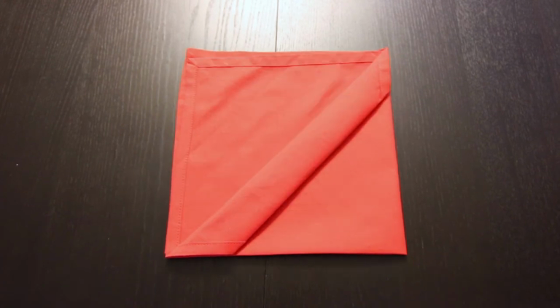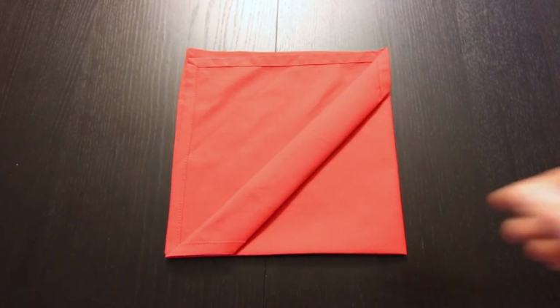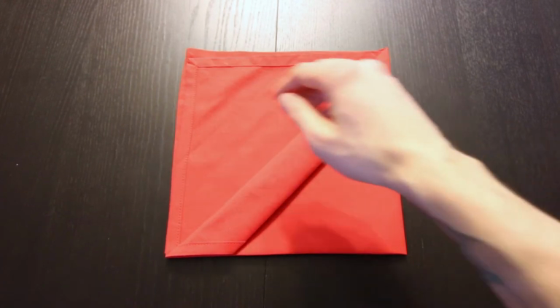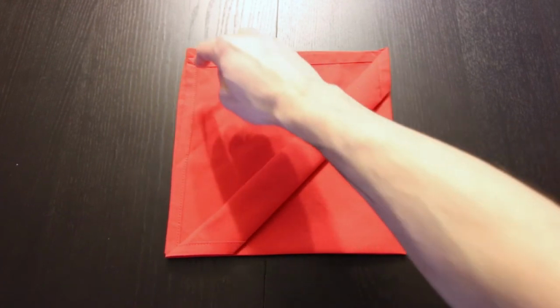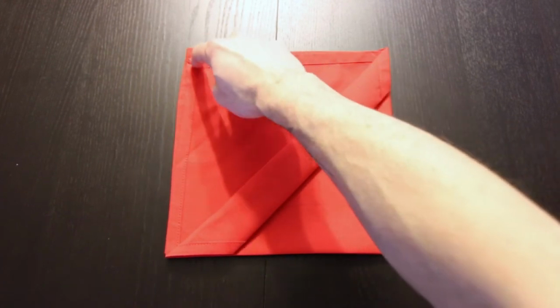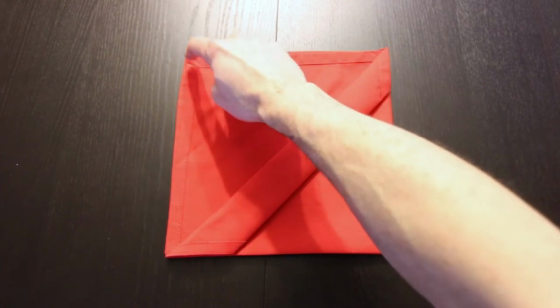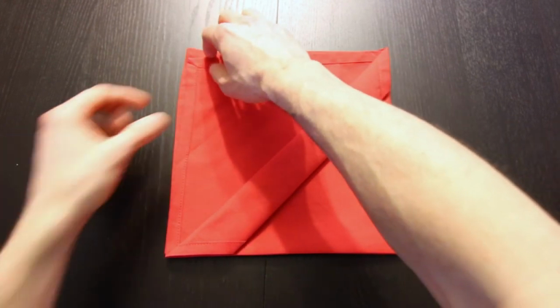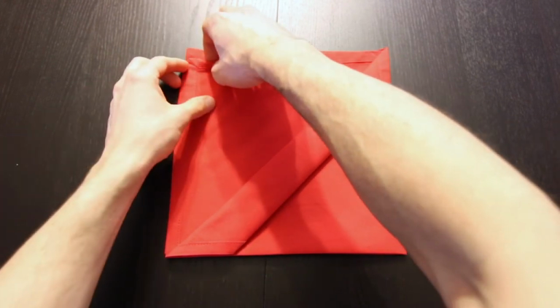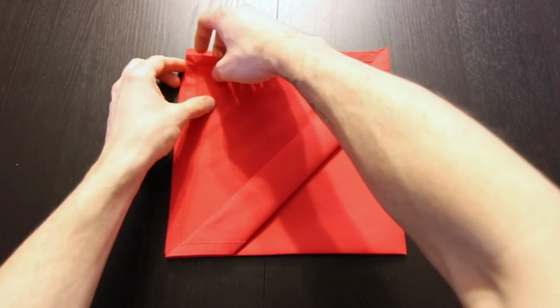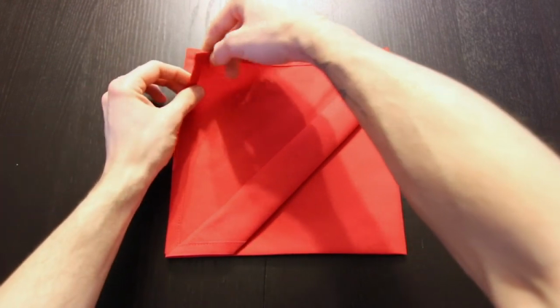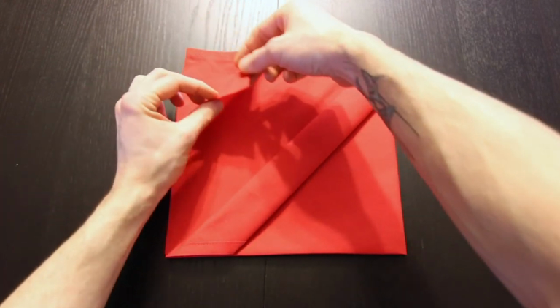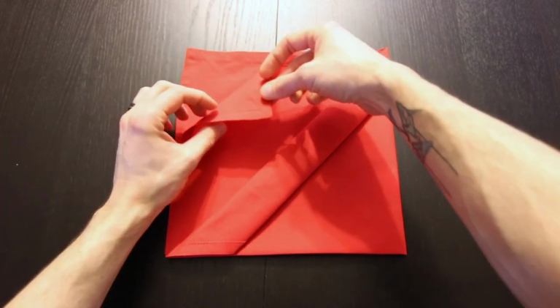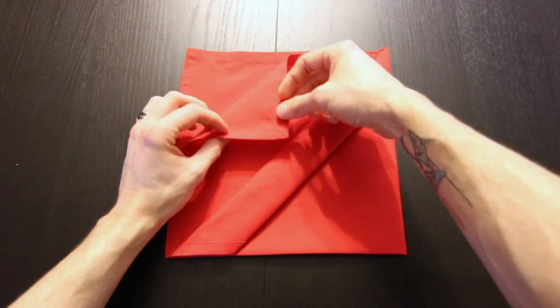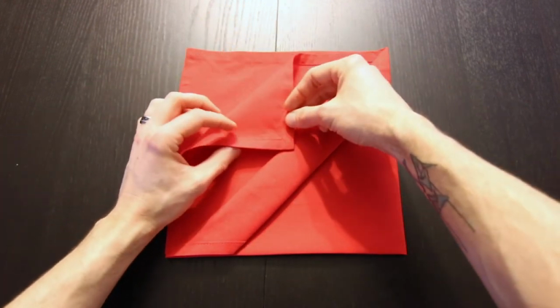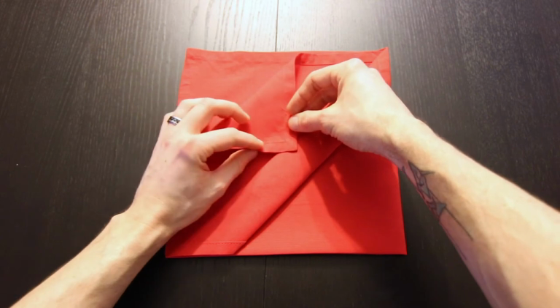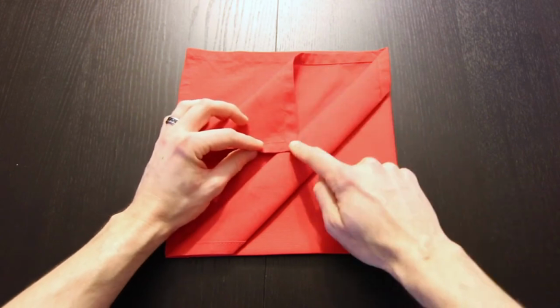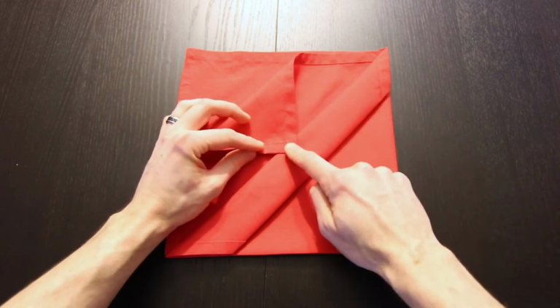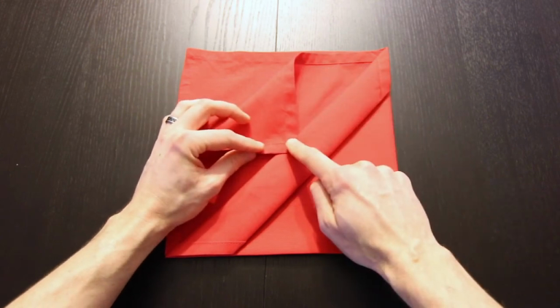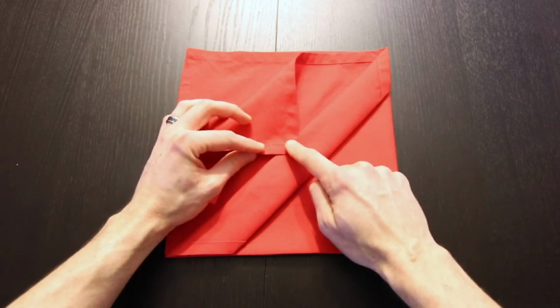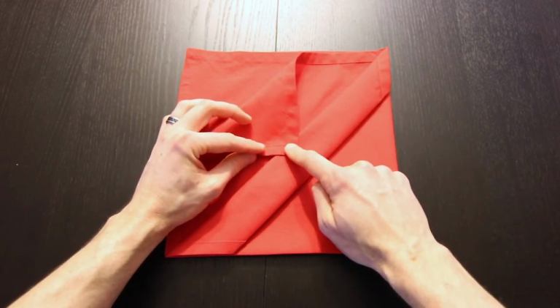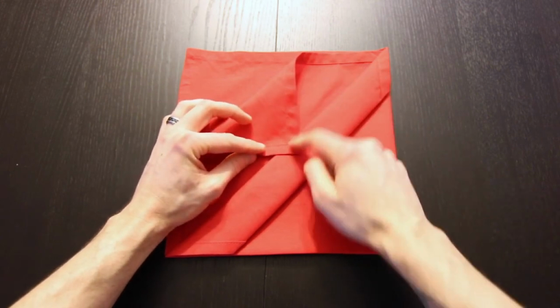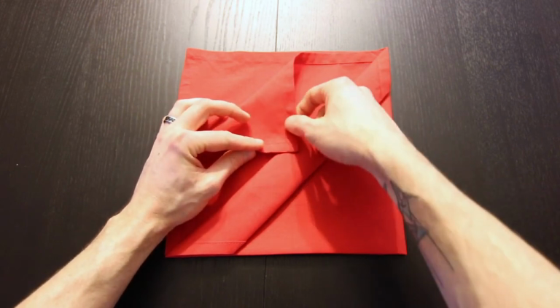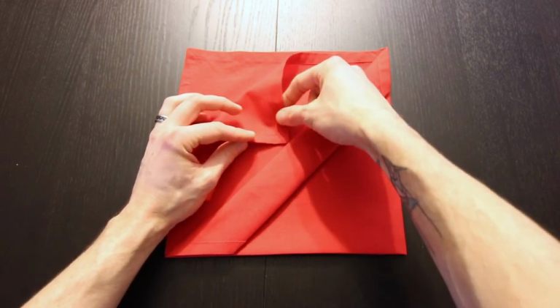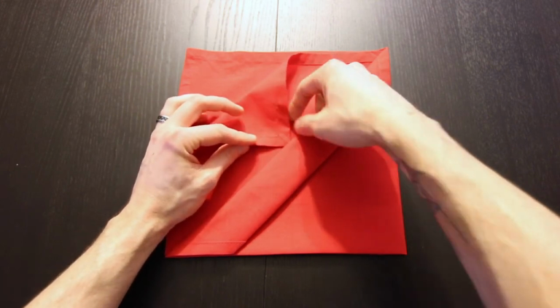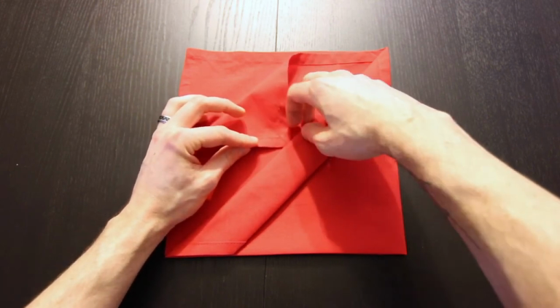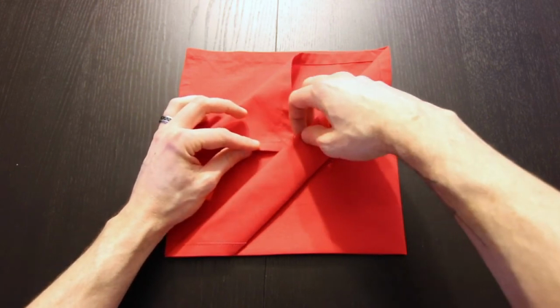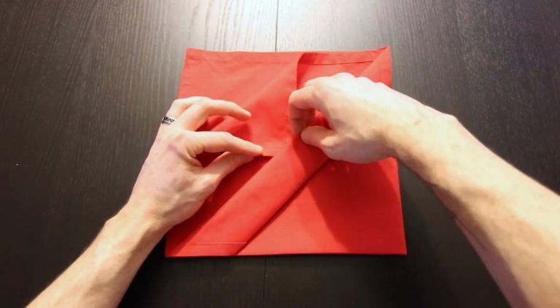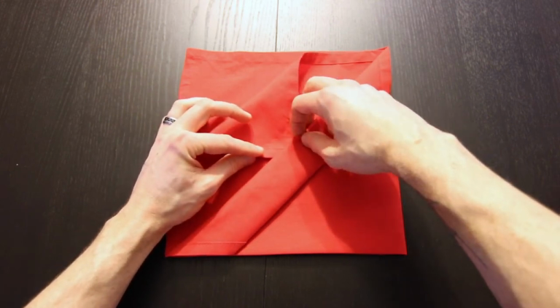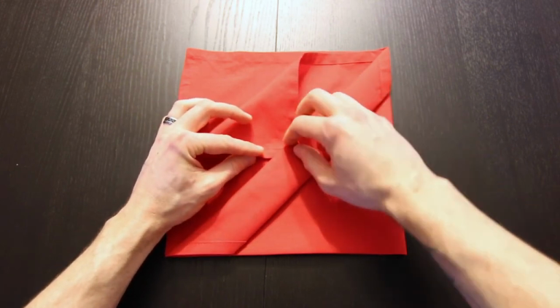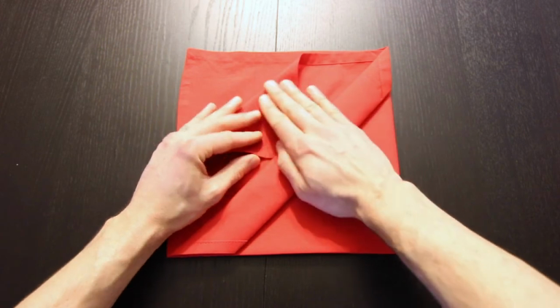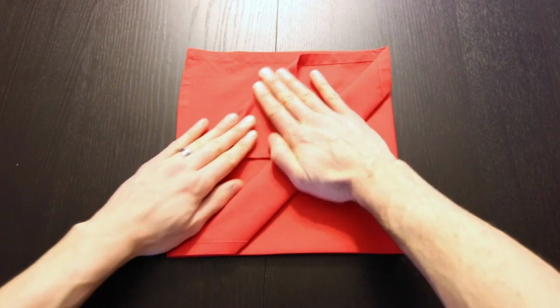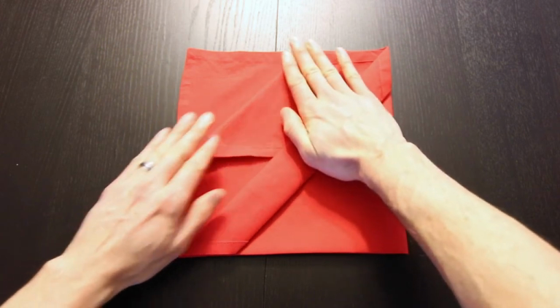Next we're going to take the next layer on that corner in the top left and we're going to fold it down just a little tiny bit past this edge, but we're going to tuck it underneath, just like that.